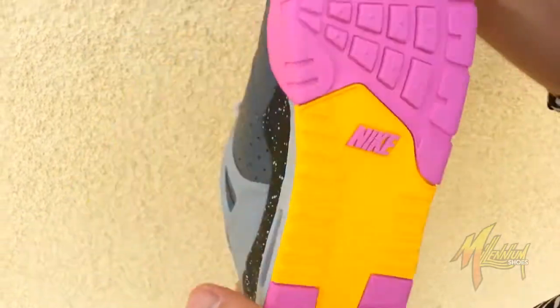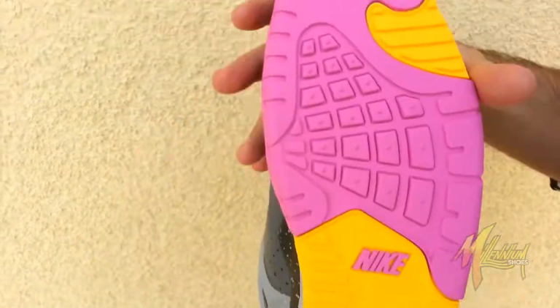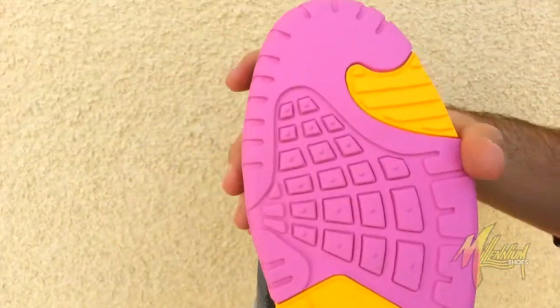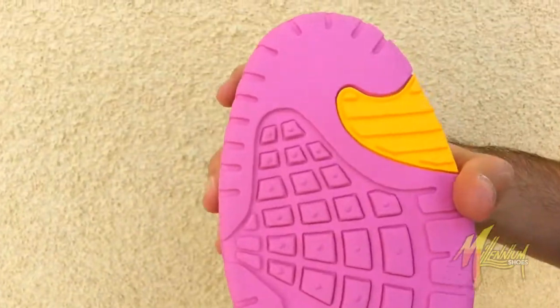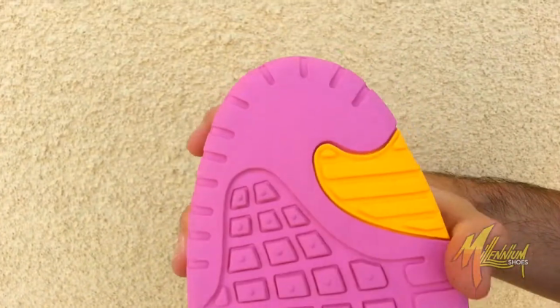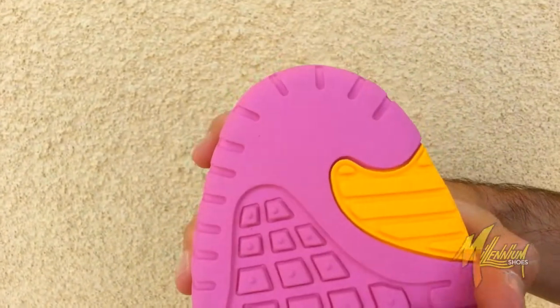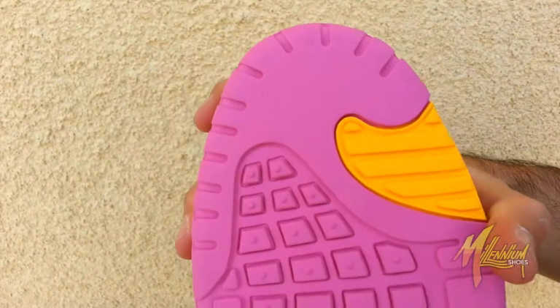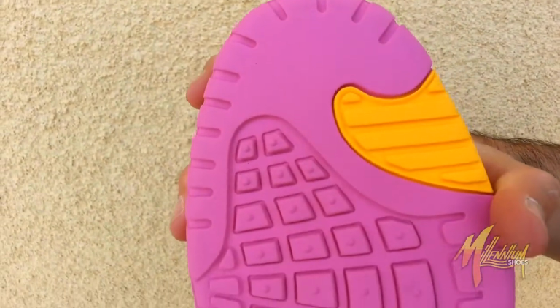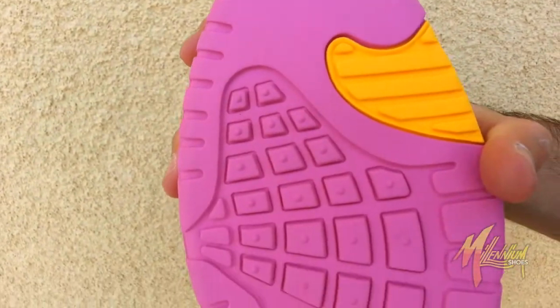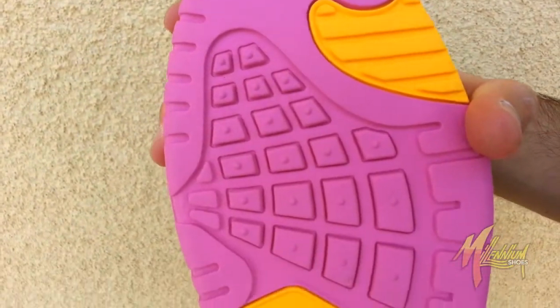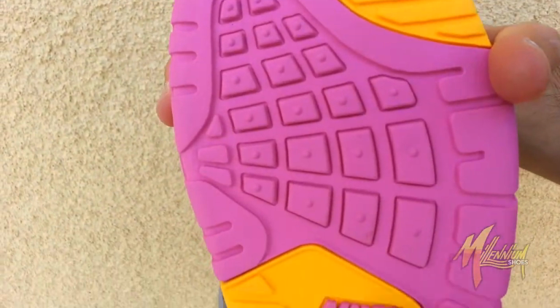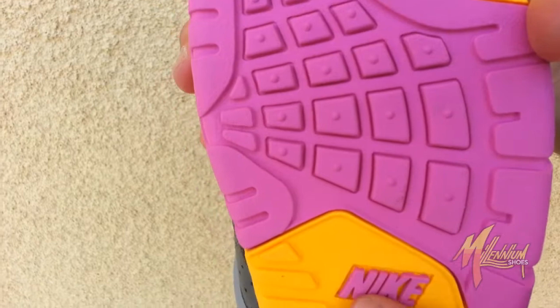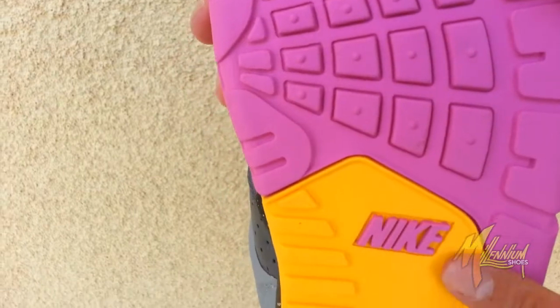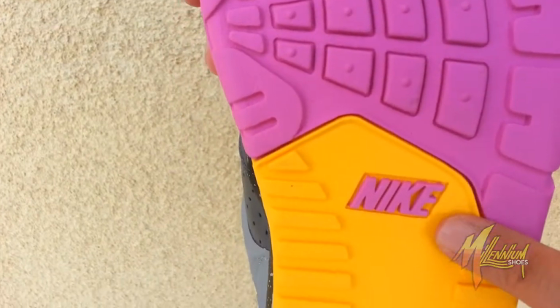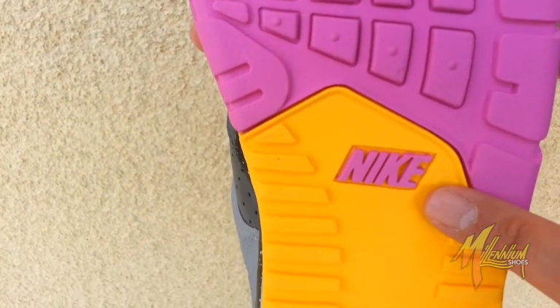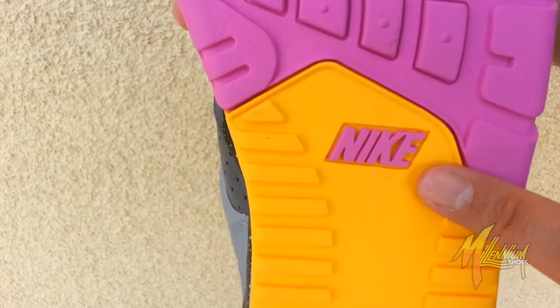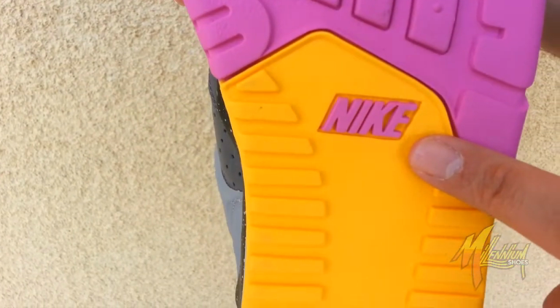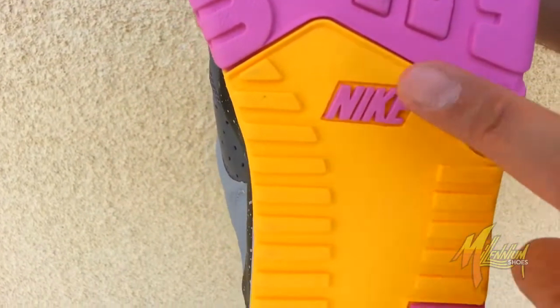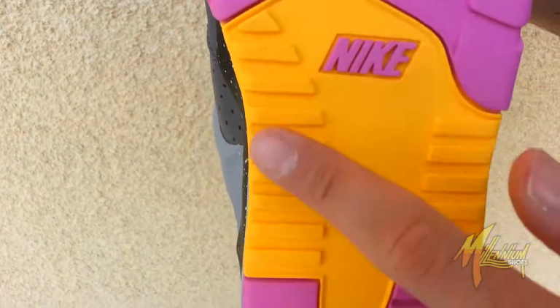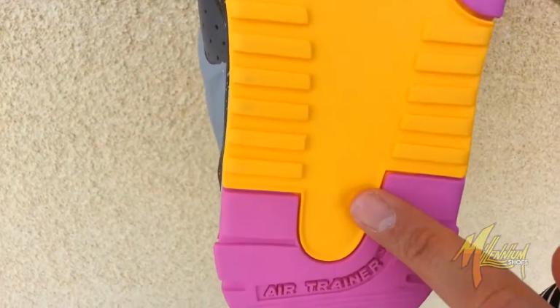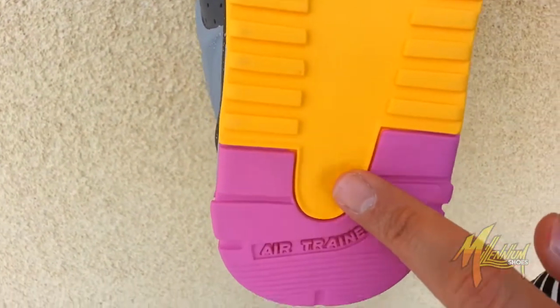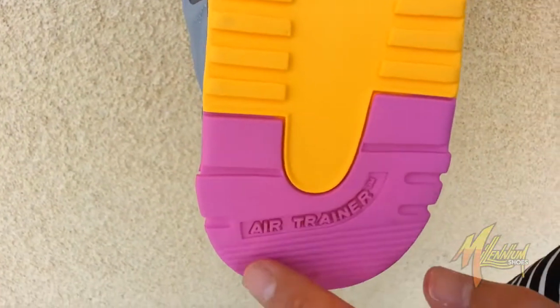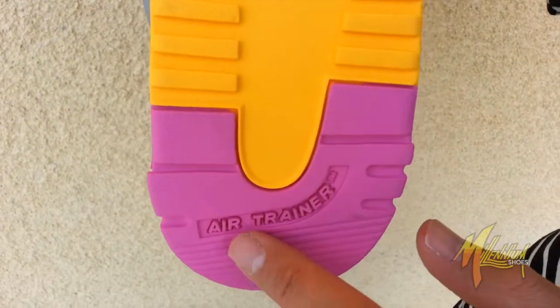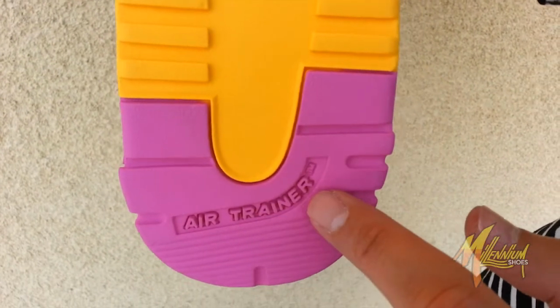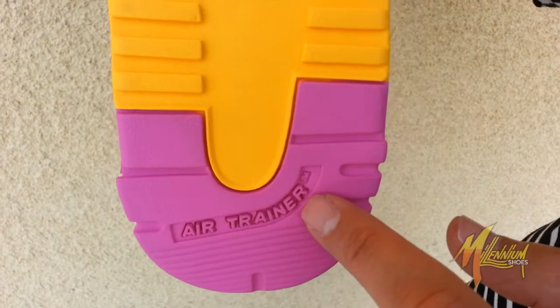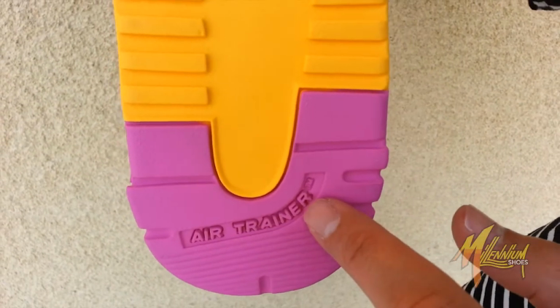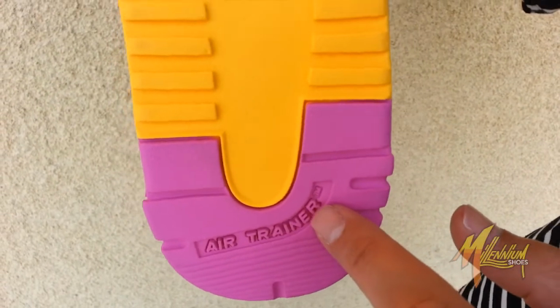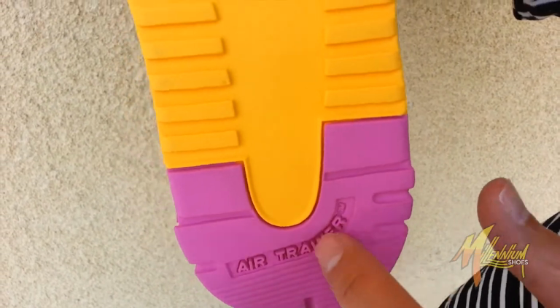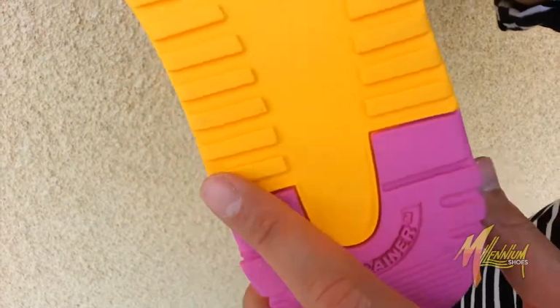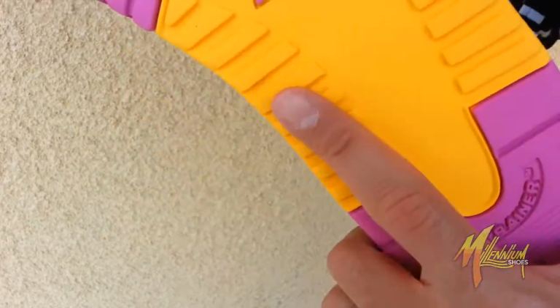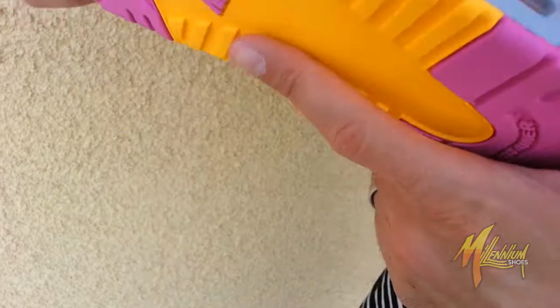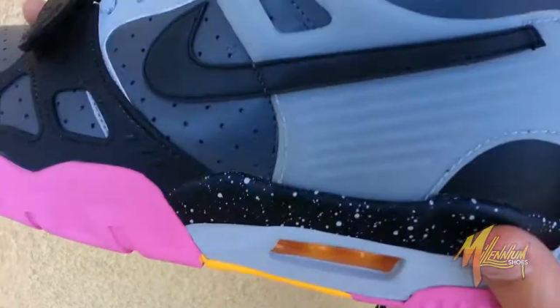Here's a quick shot of the sole. You got the pink and gold running throughout, Nike branding in pink, gold throughout, Air Trainer branding right there. Clean.